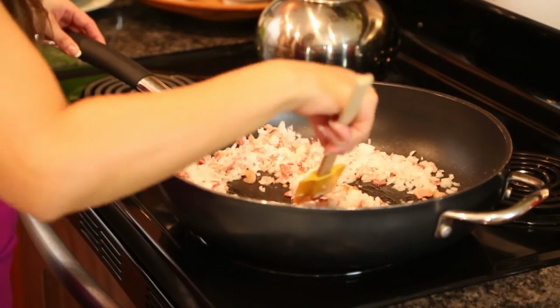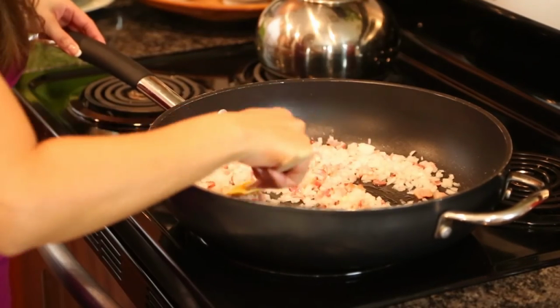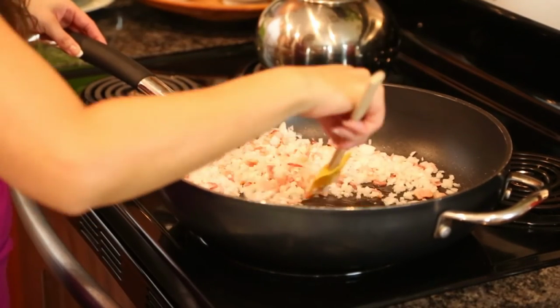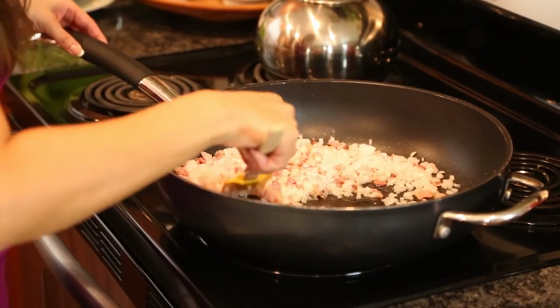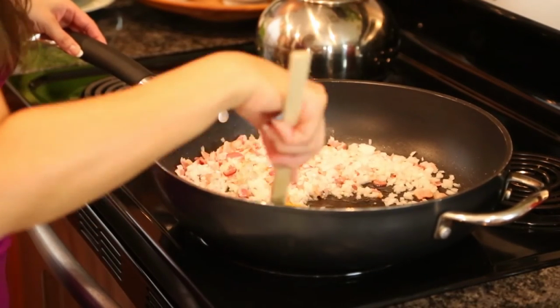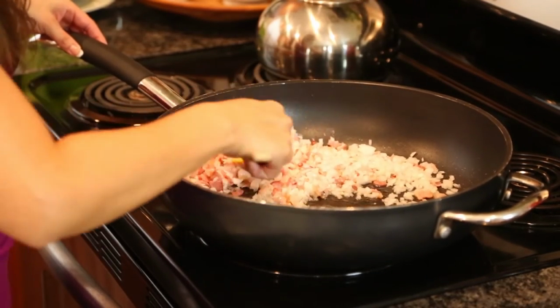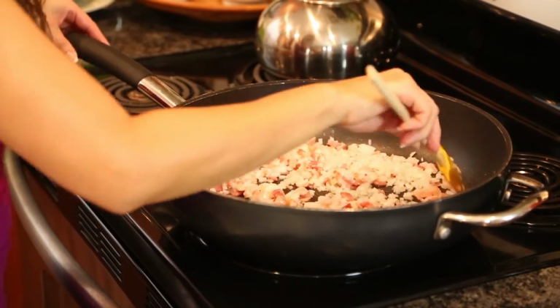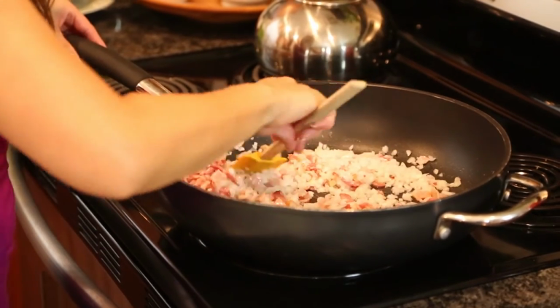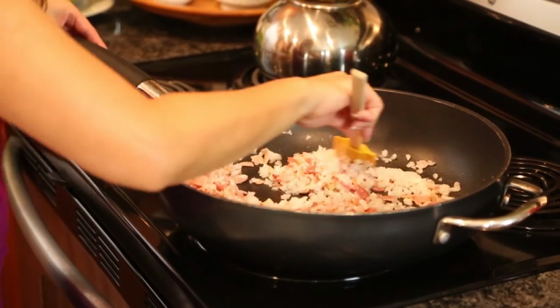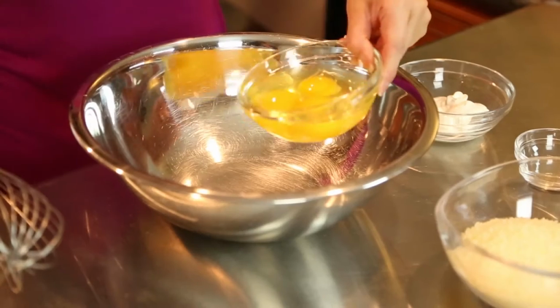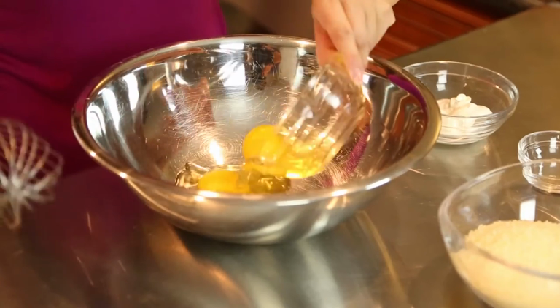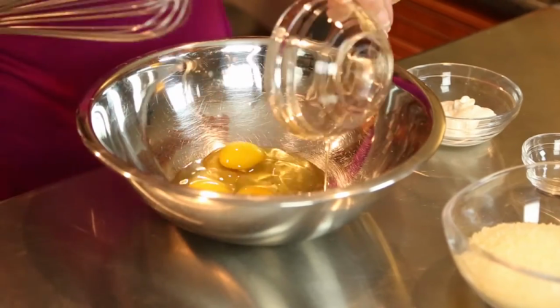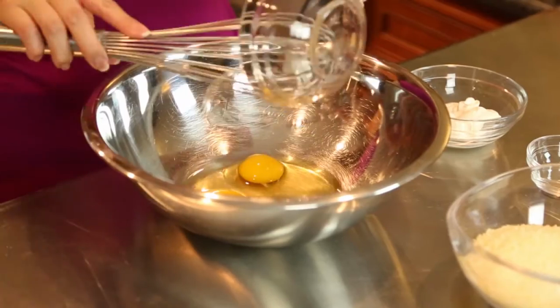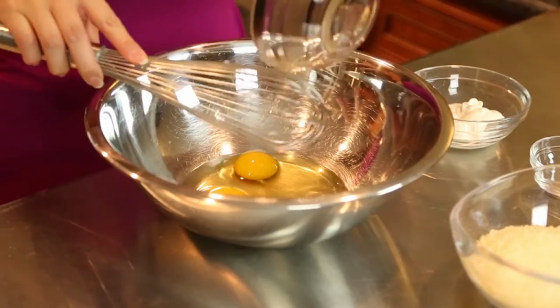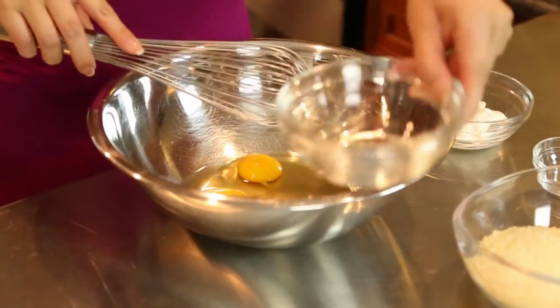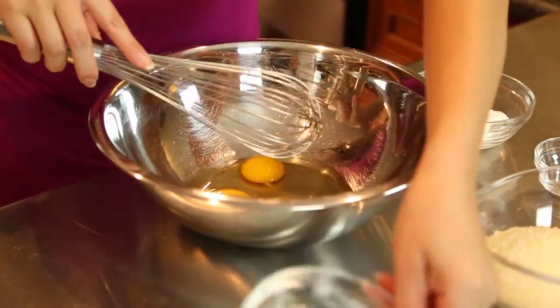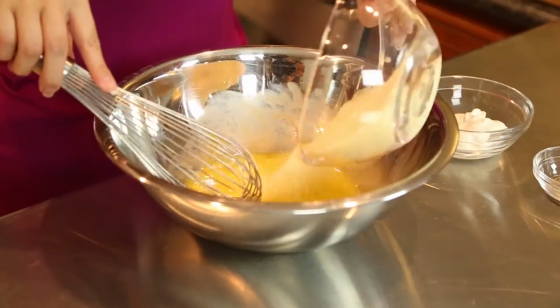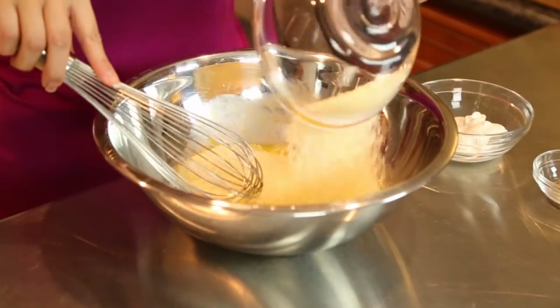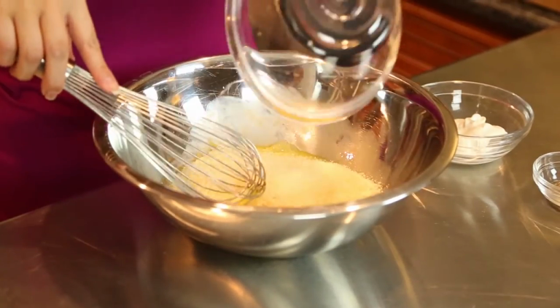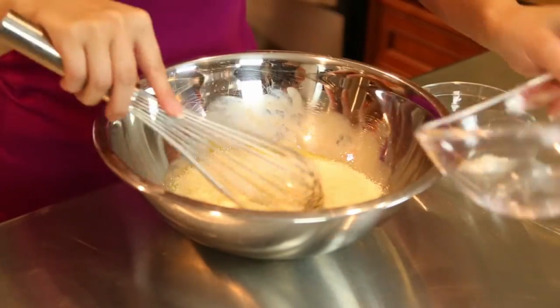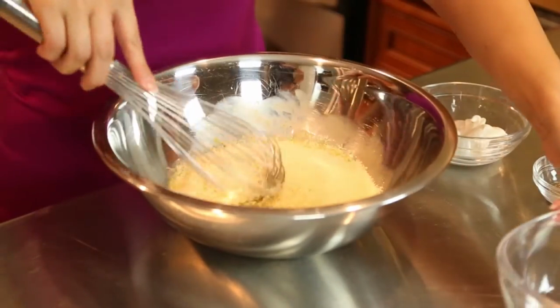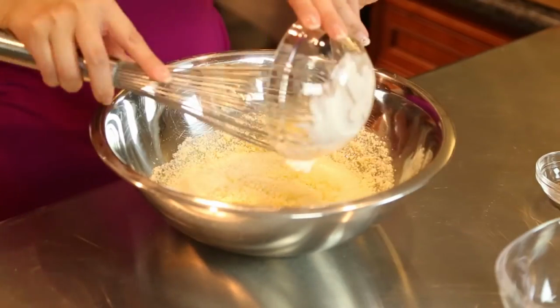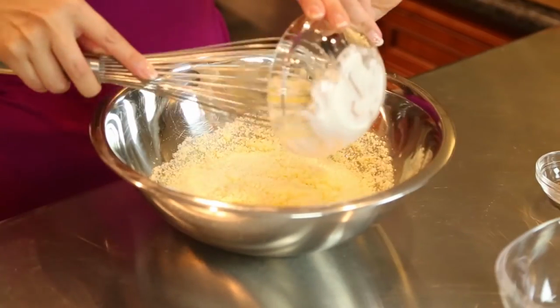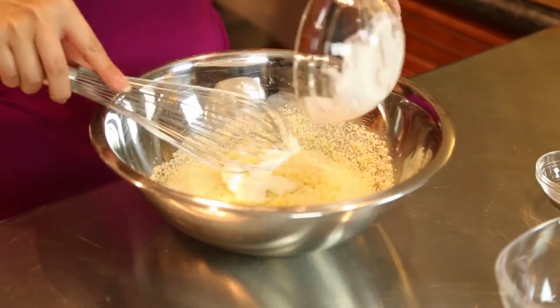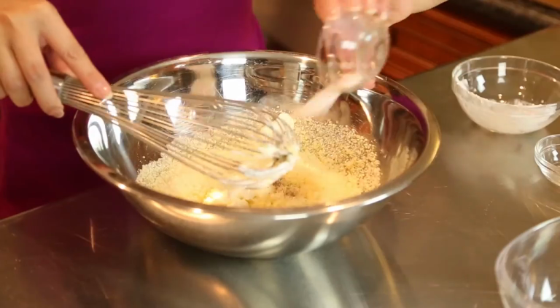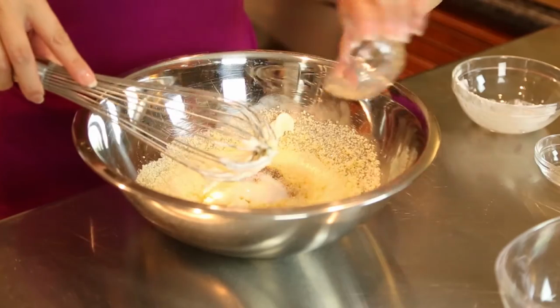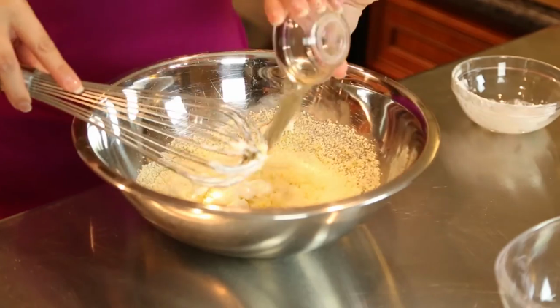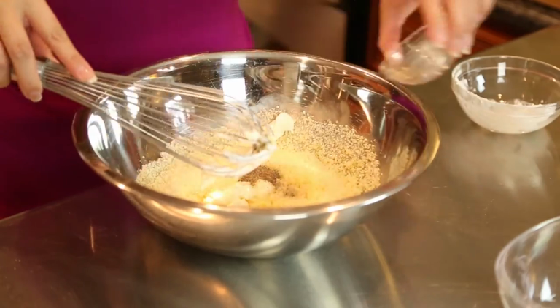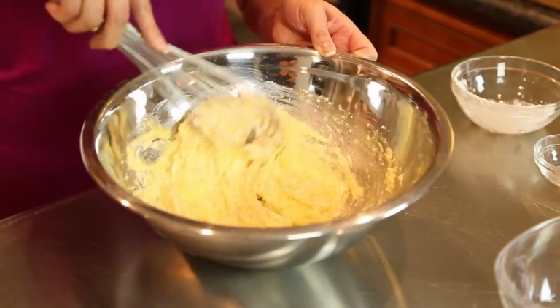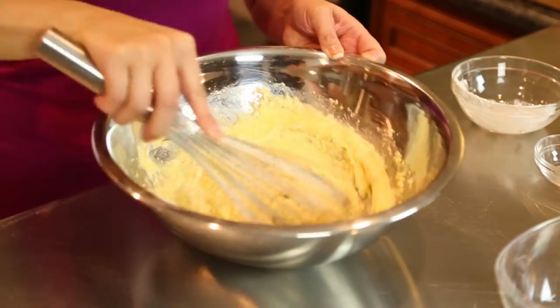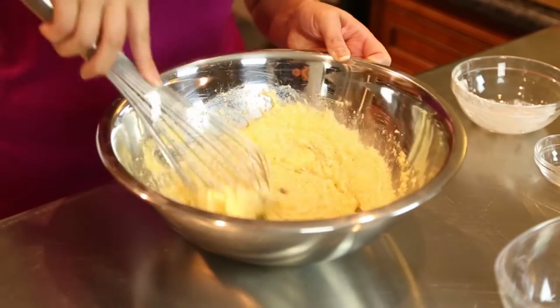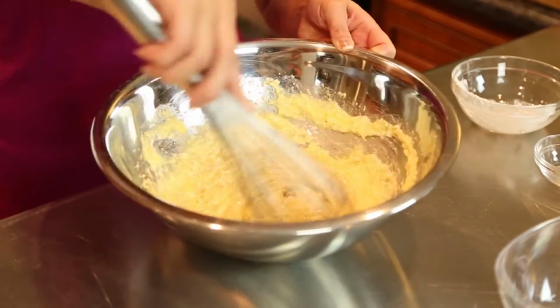While that's cooking, in a separate small bowl on the side we're going to add our eggs, our parmesan and romano cheese blend, the sour cream, salt and pepper, and we're going to whisk that all up and just set that aside.